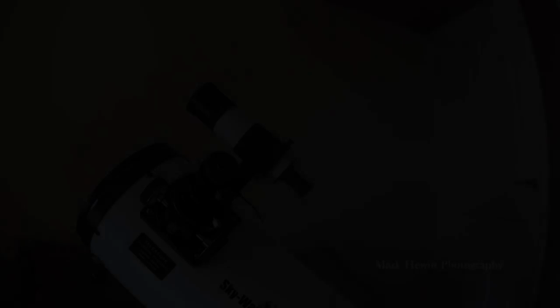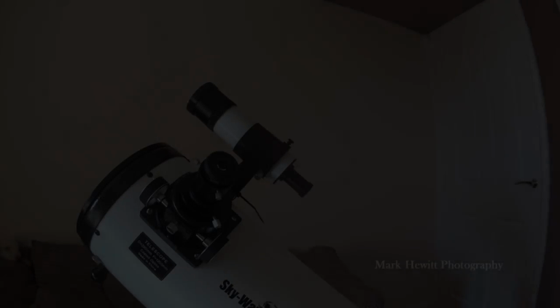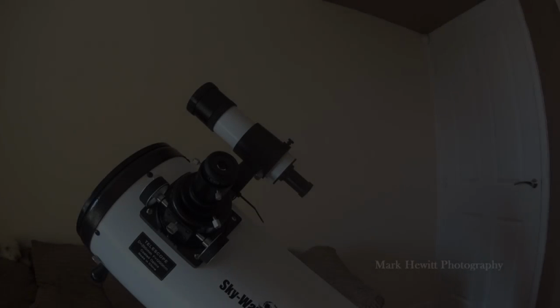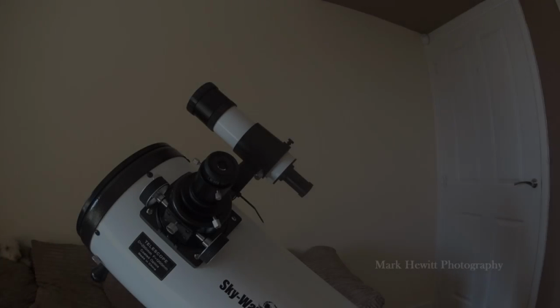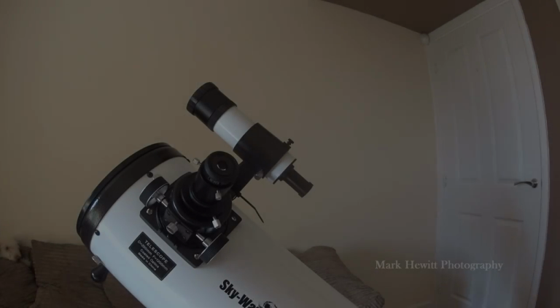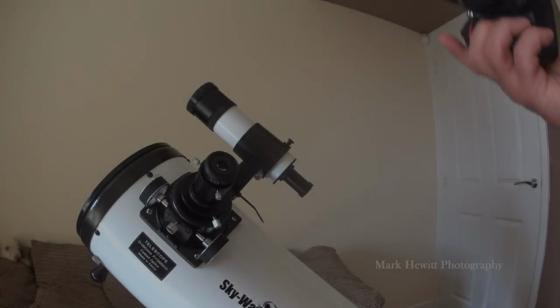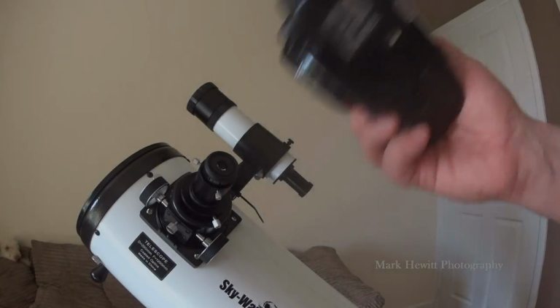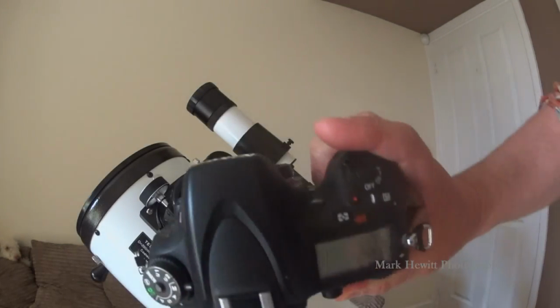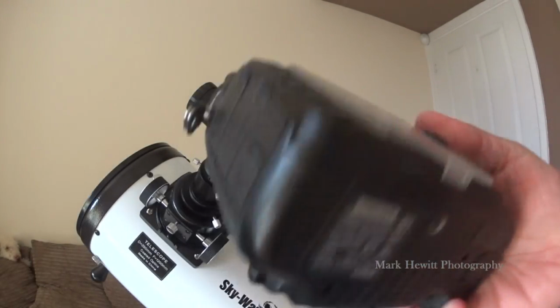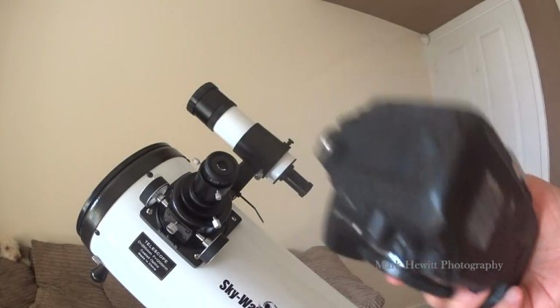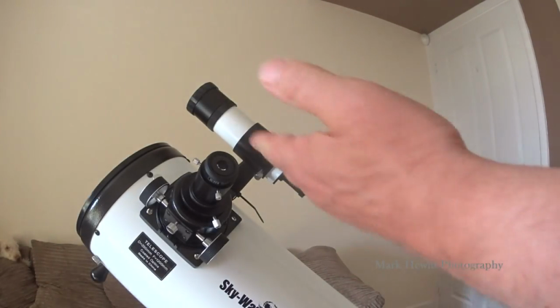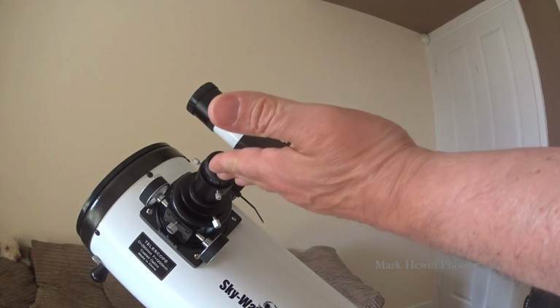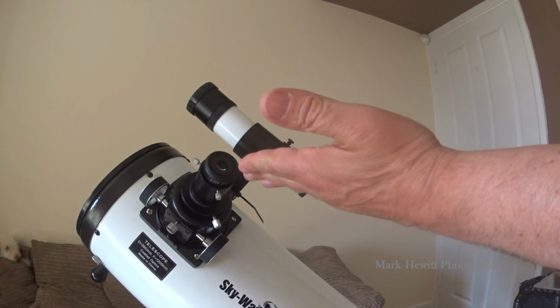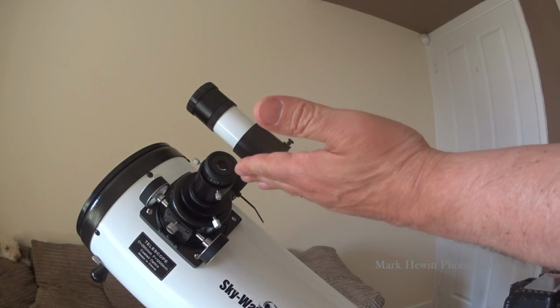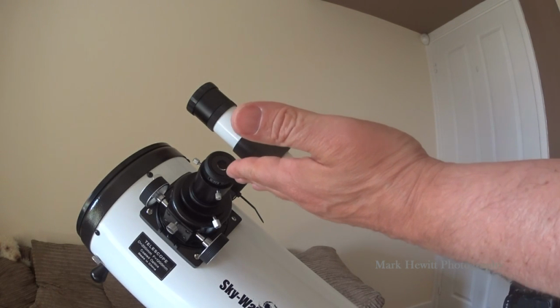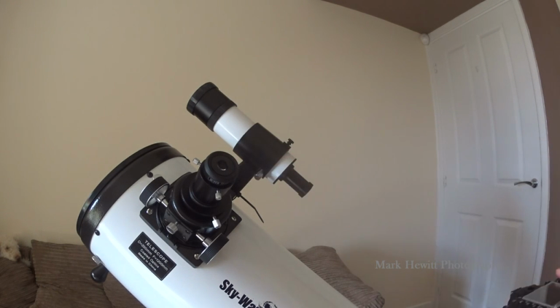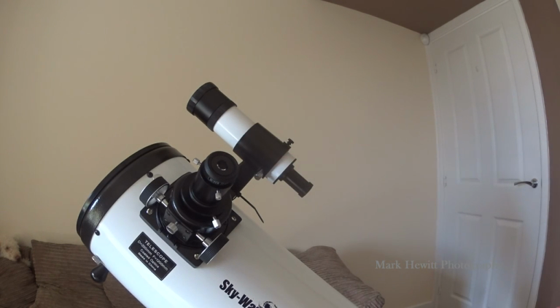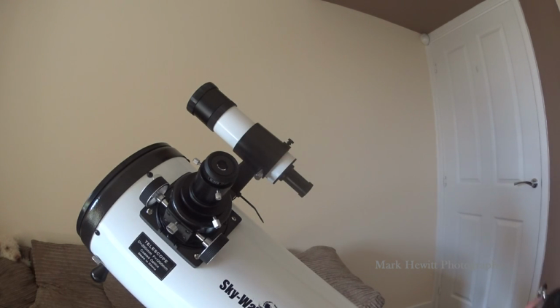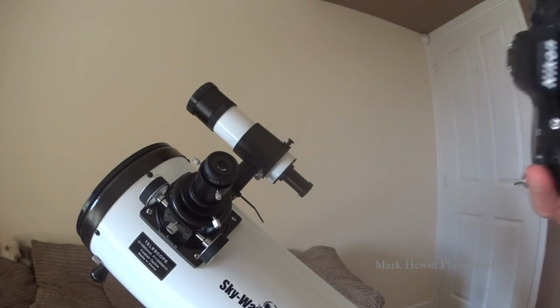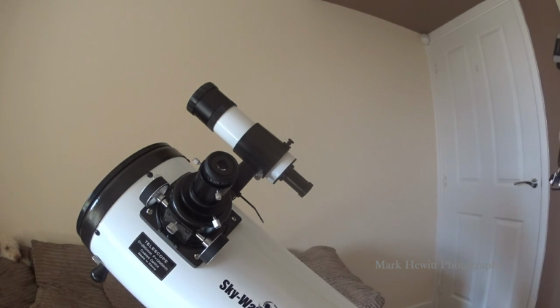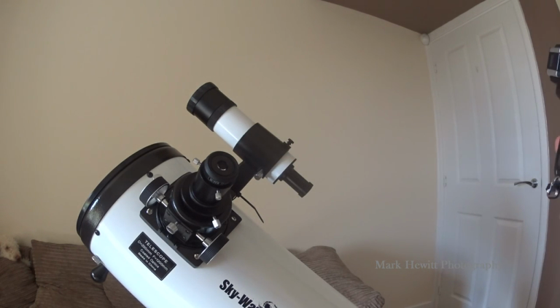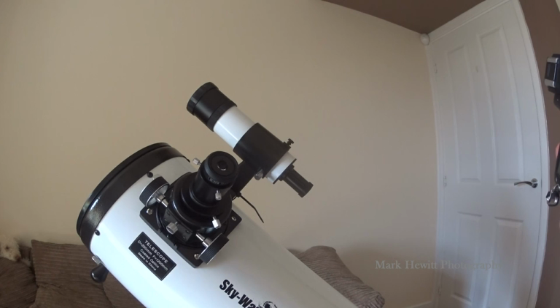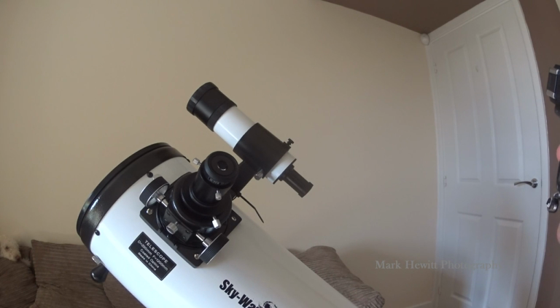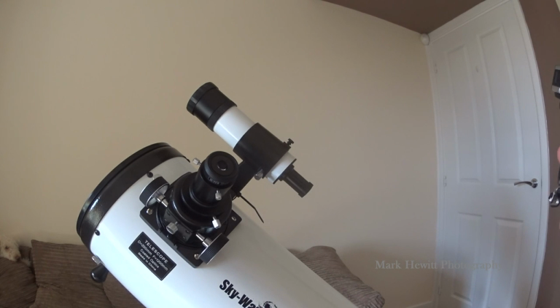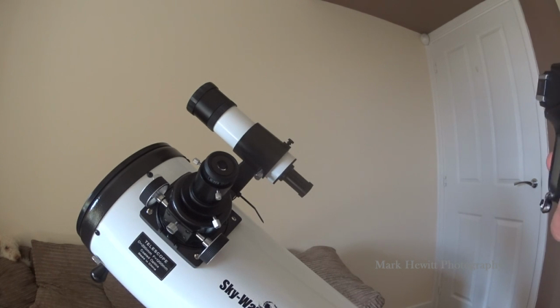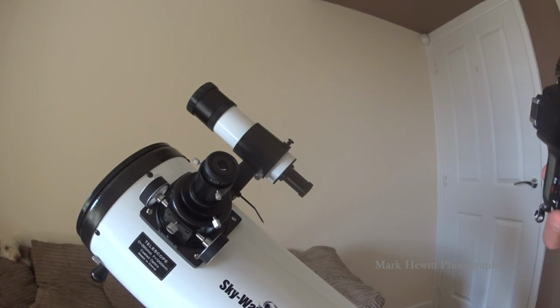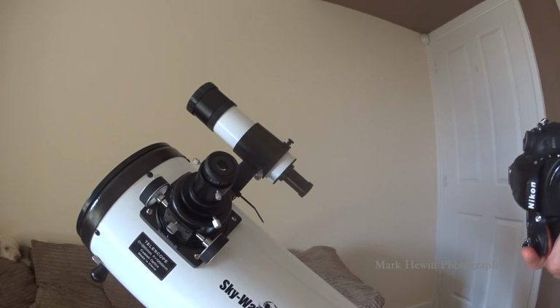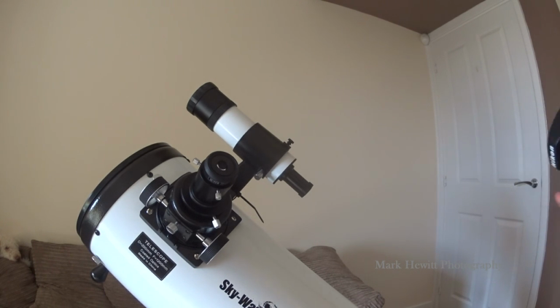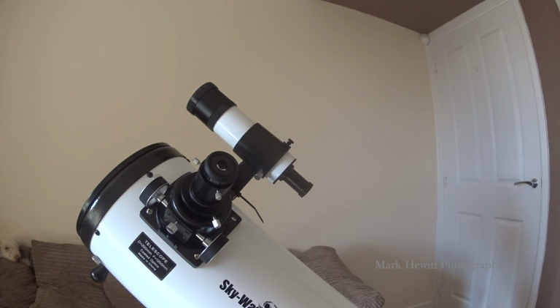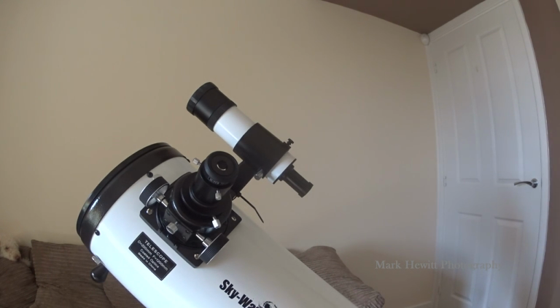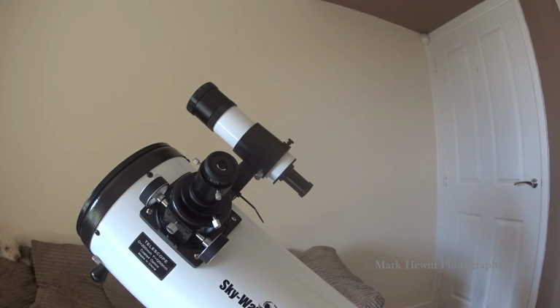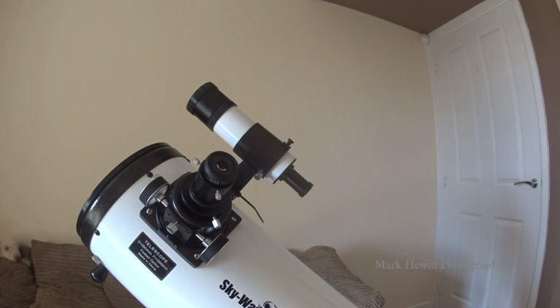Okay gang, what we've got today is how to attach this Nikon camera to this telescope. I had some trouble getting it all set up and getting it working, and I just thought I'd share the journey with you. So if it helps anybody out, there you go.